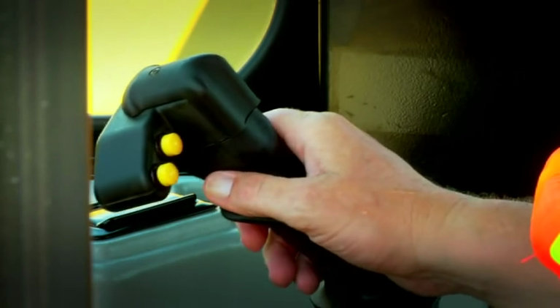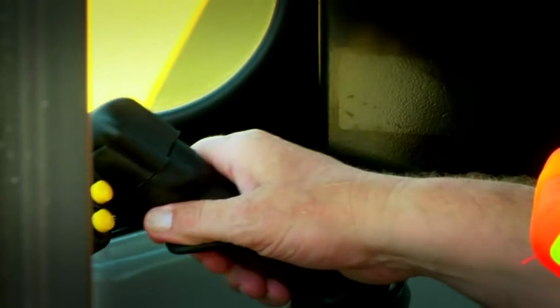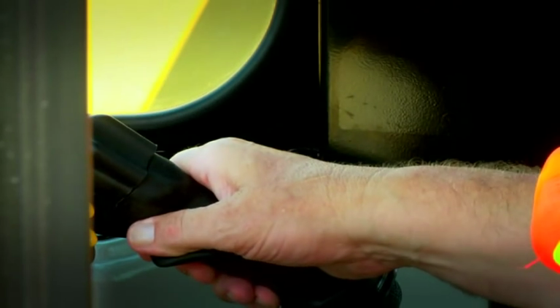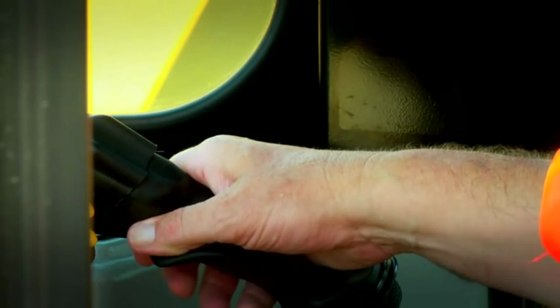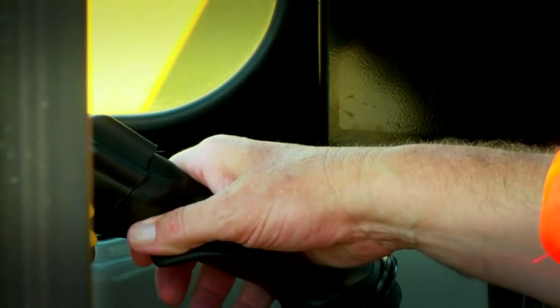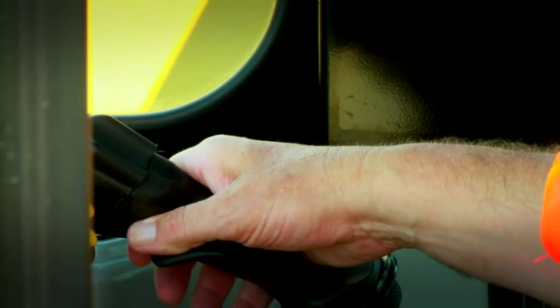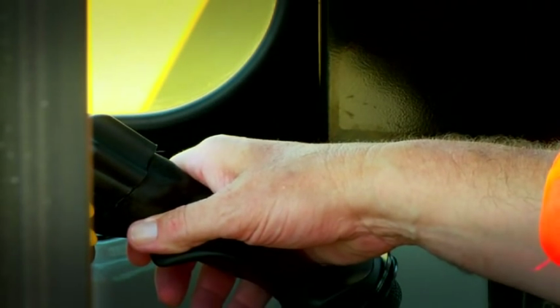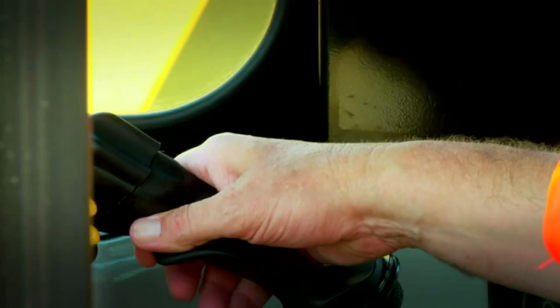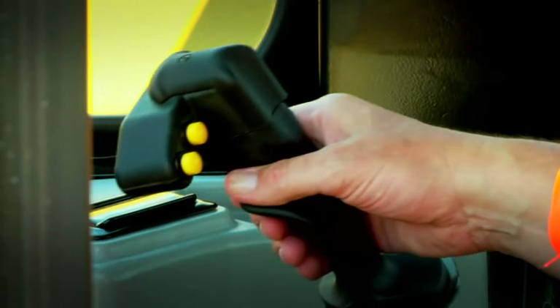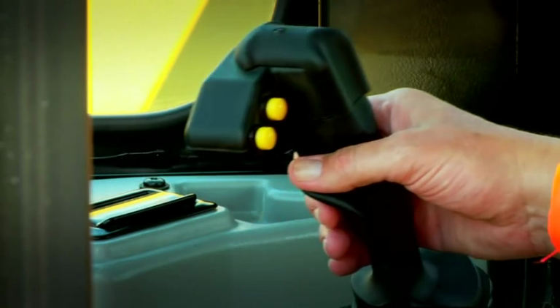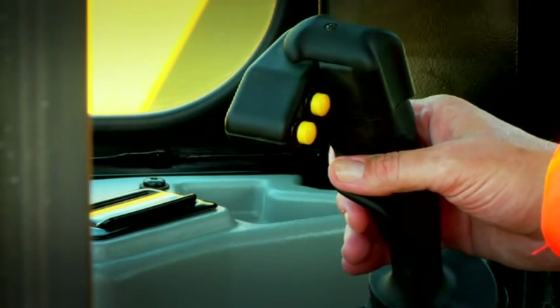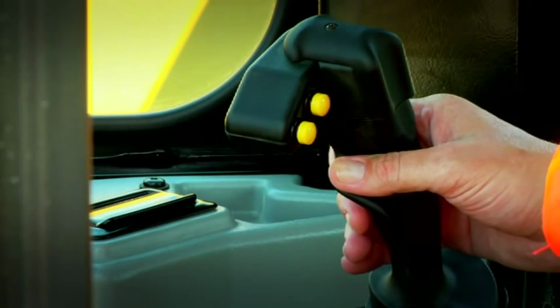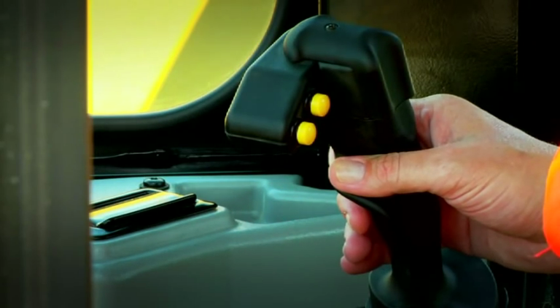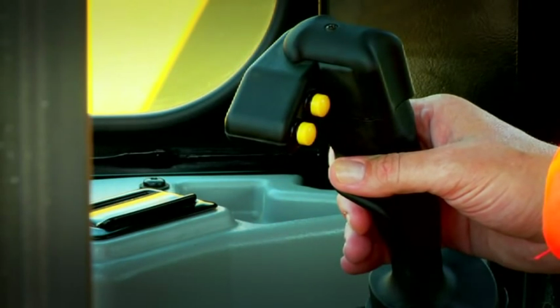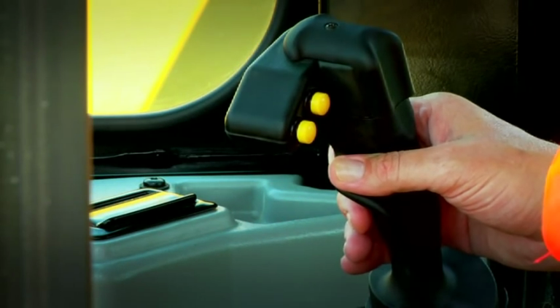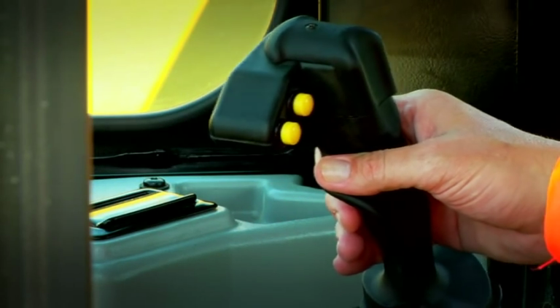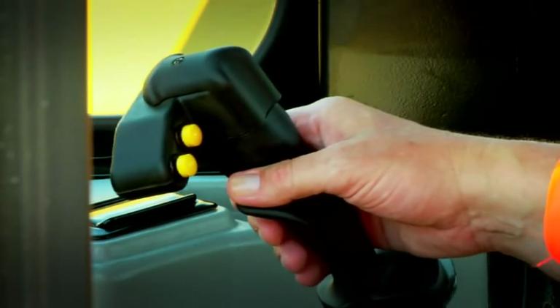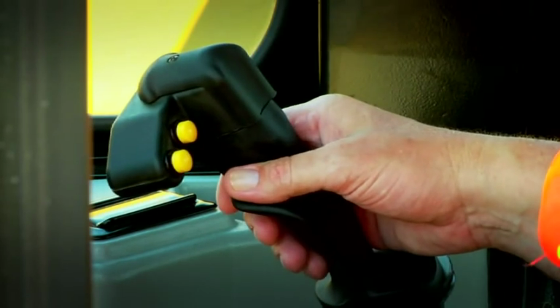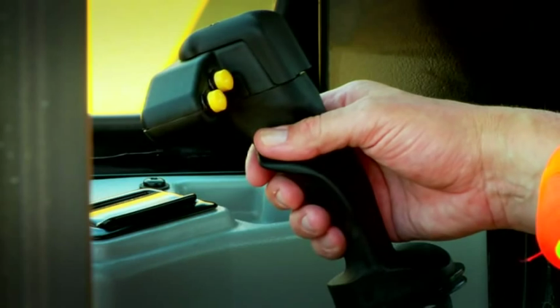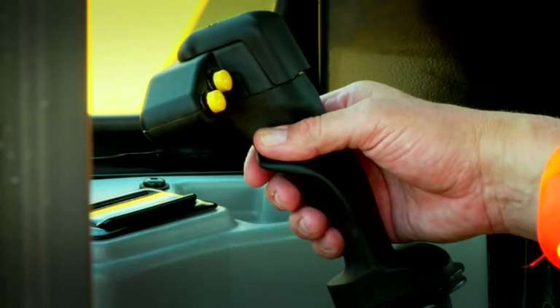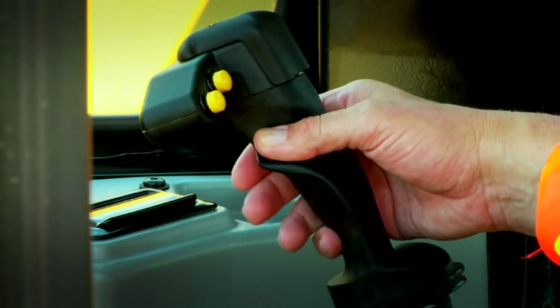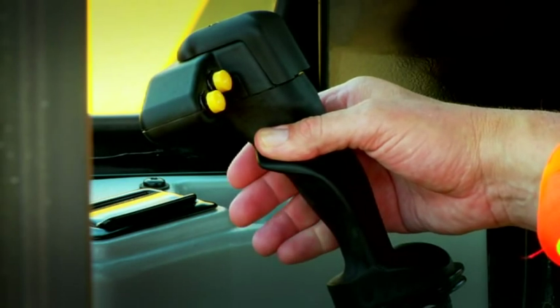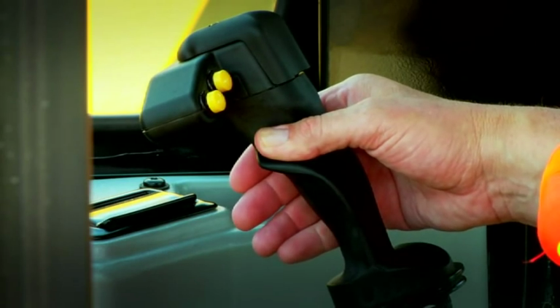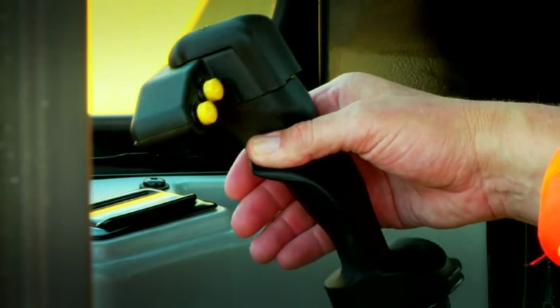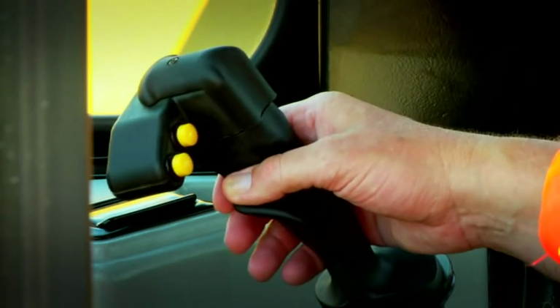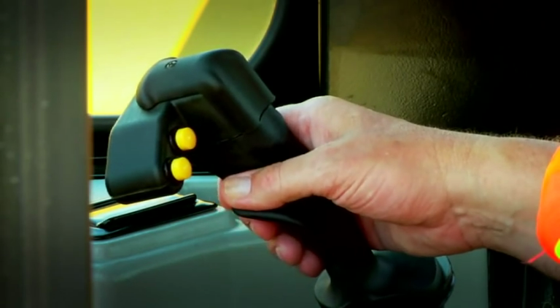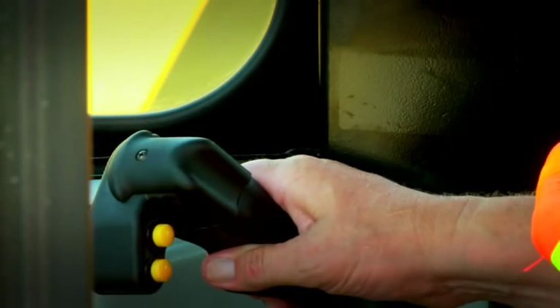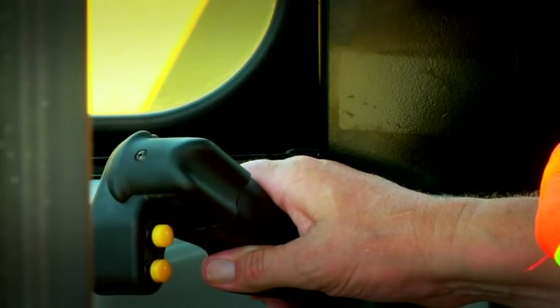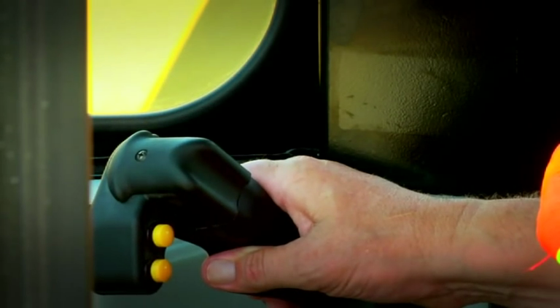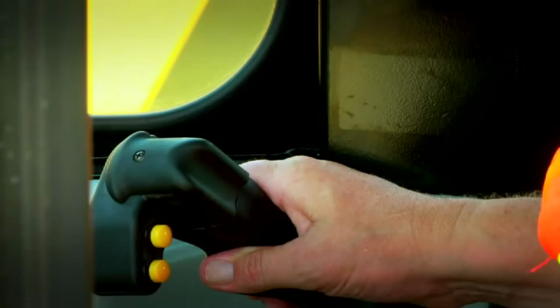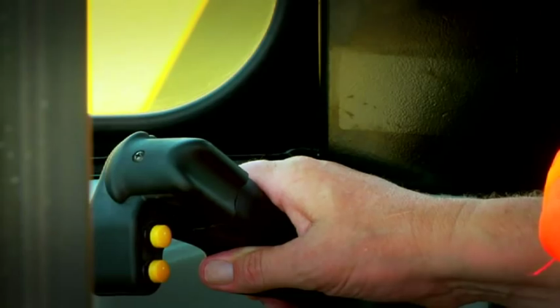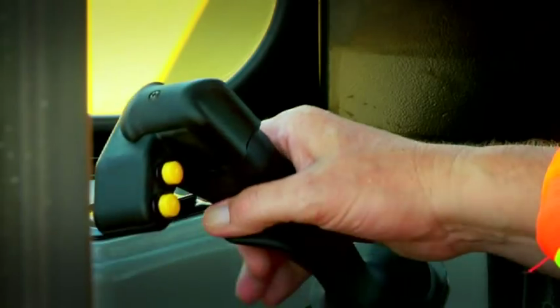Pushing forward on the joystick moves the hook down. Pulling back on the joystick brings the hook up. Moving the joystick to the right raises the boom, and moving the joystick to the left lowers the boom.